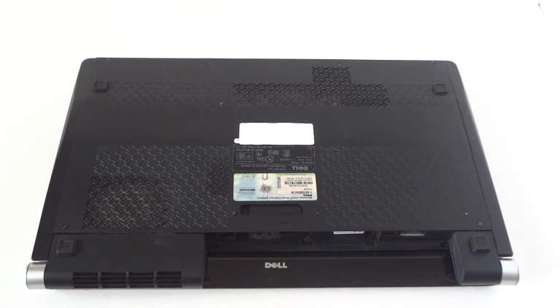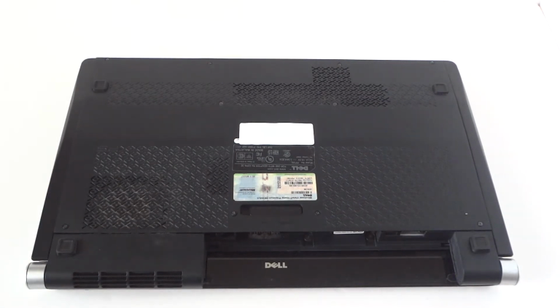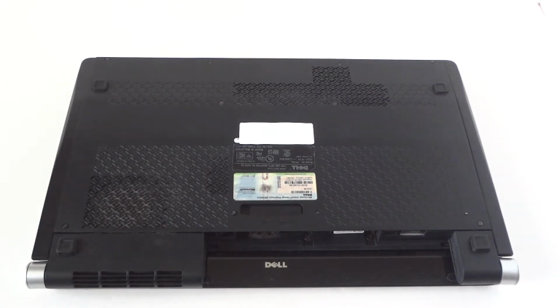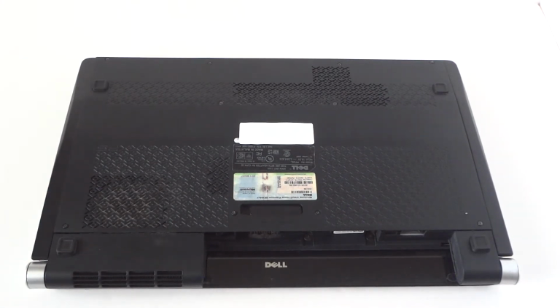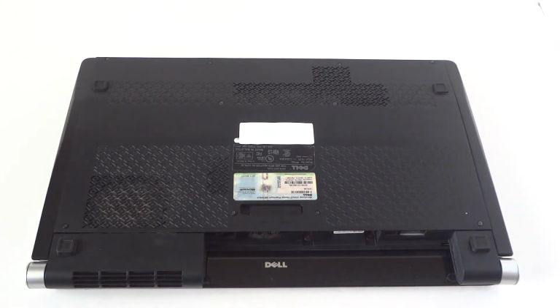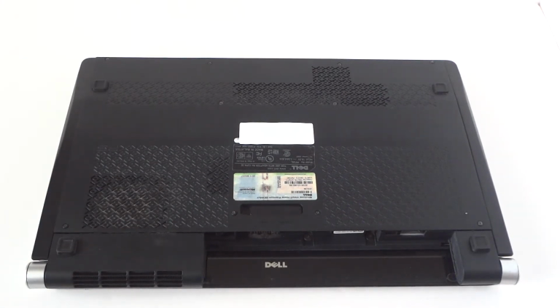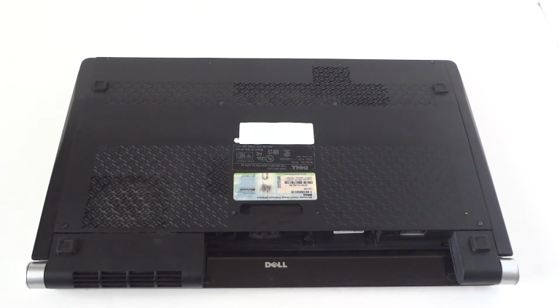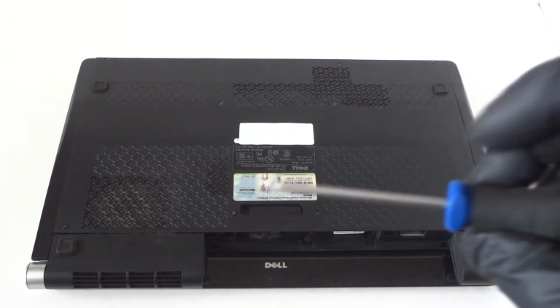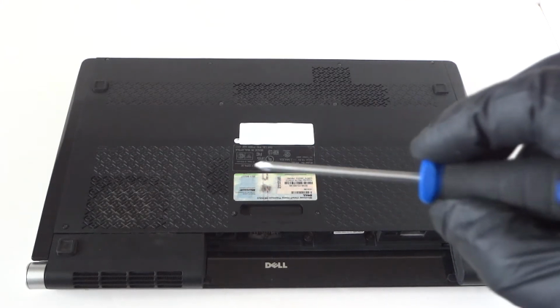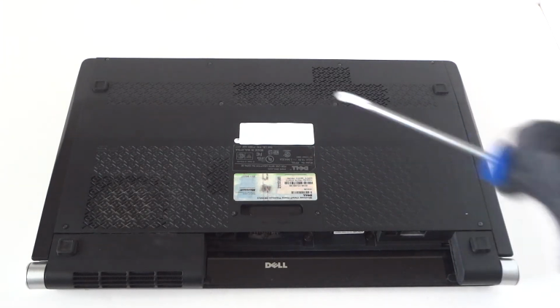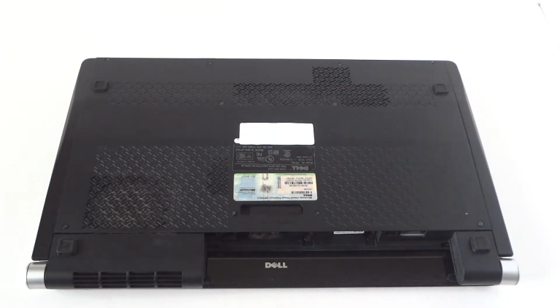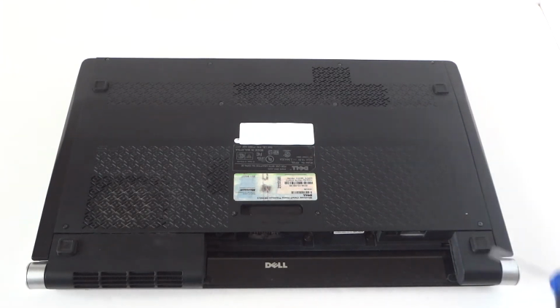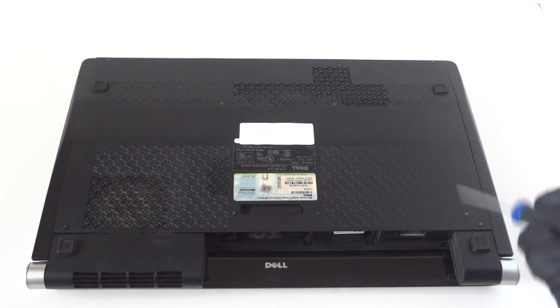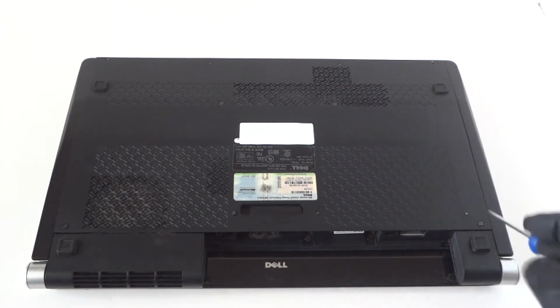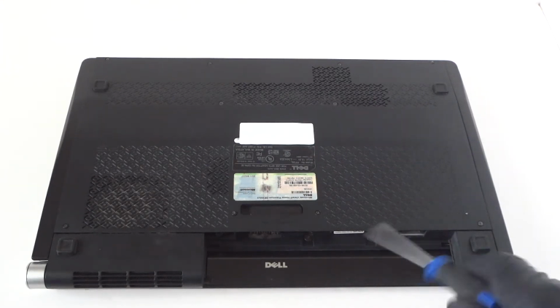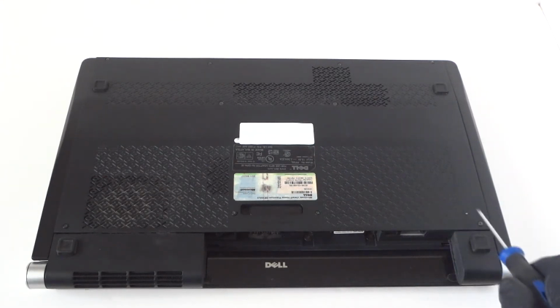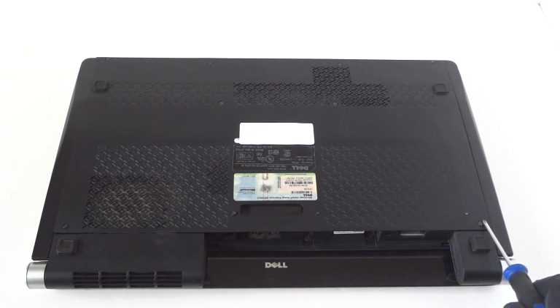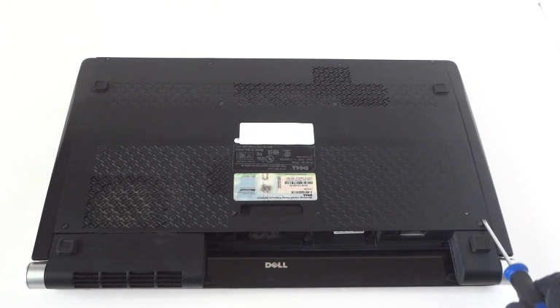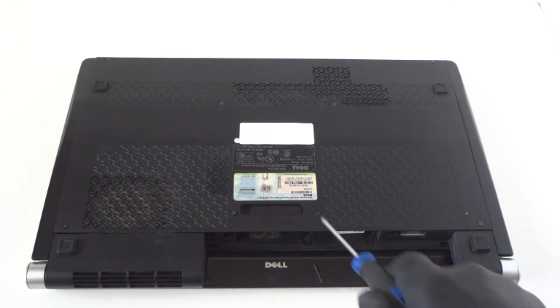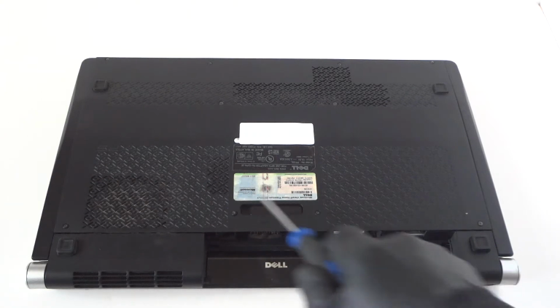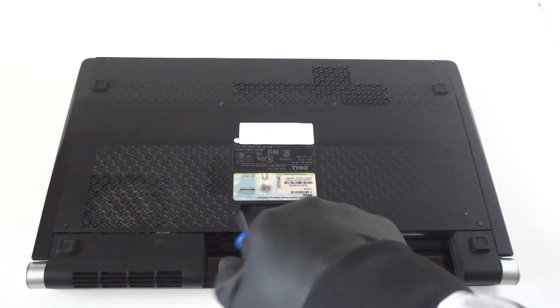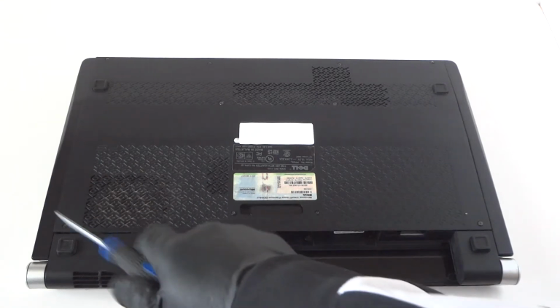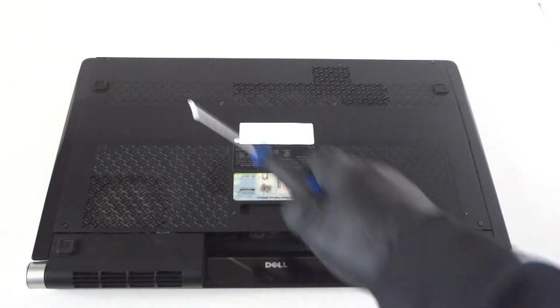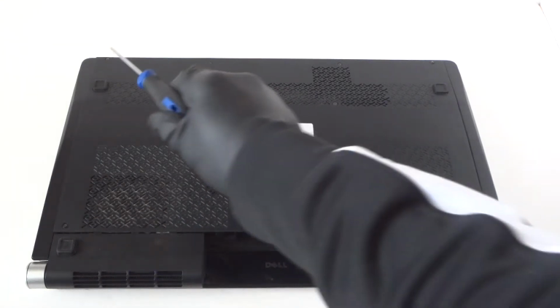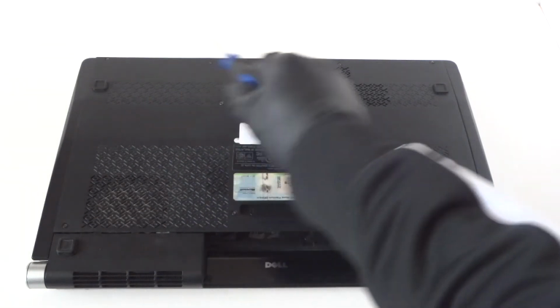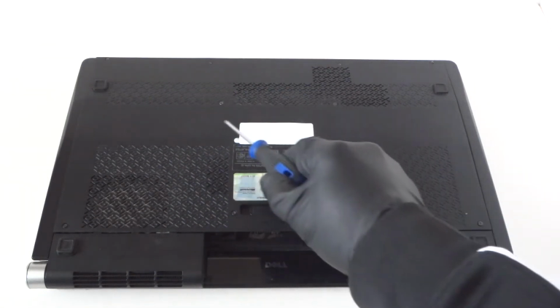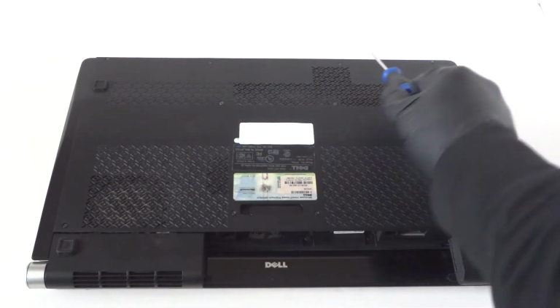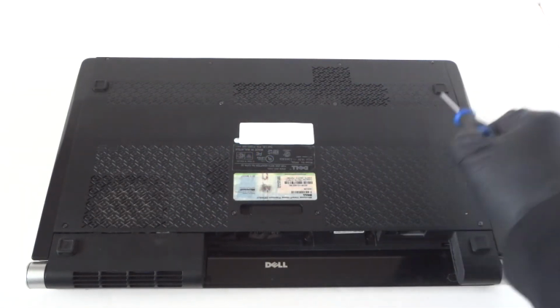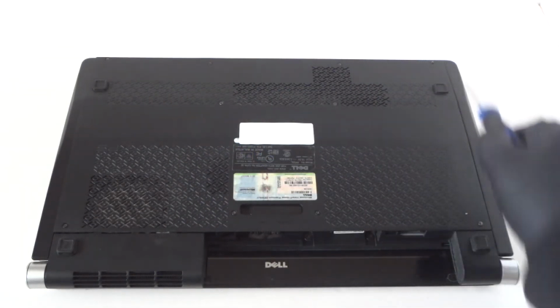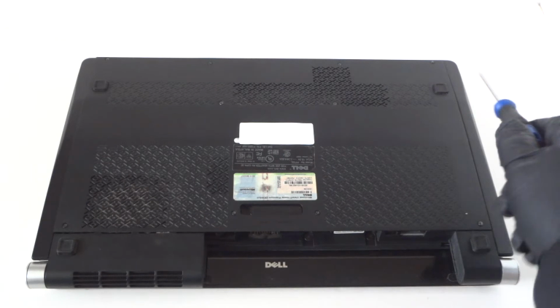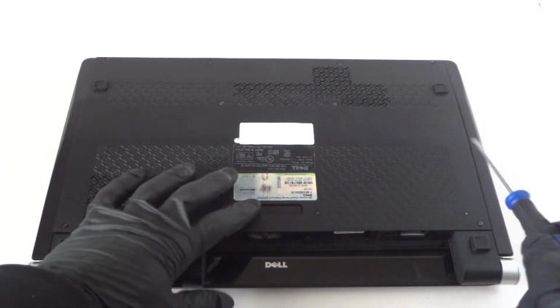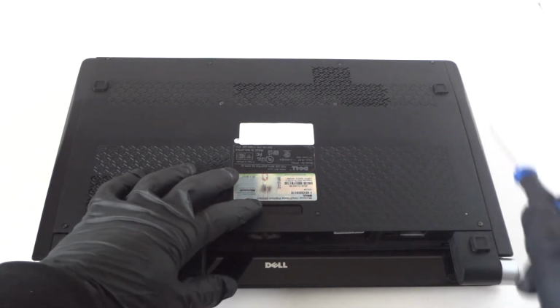You'll probably need a mini Phillips screwdriver to get the screws removed. There are going to be 10 screws total here.